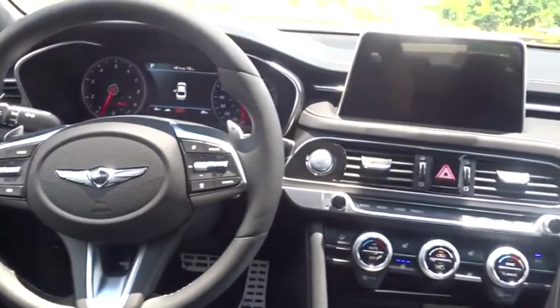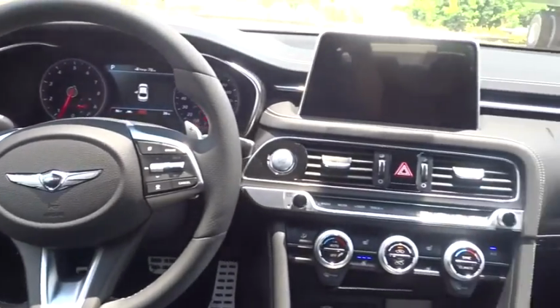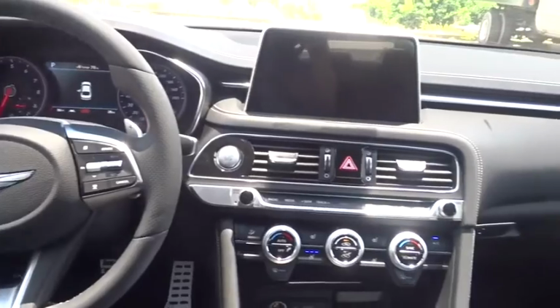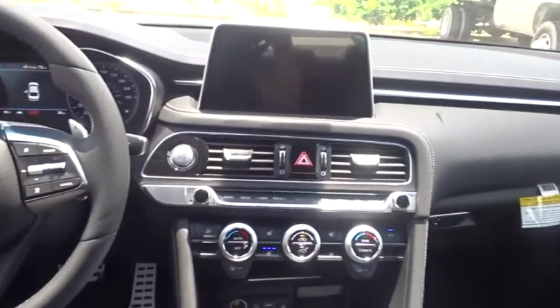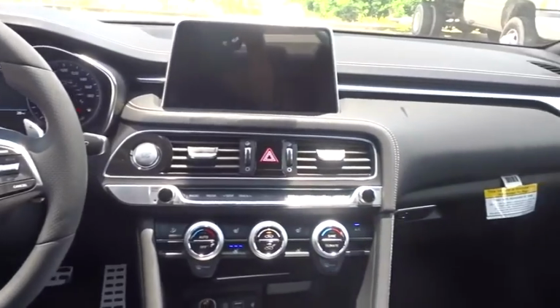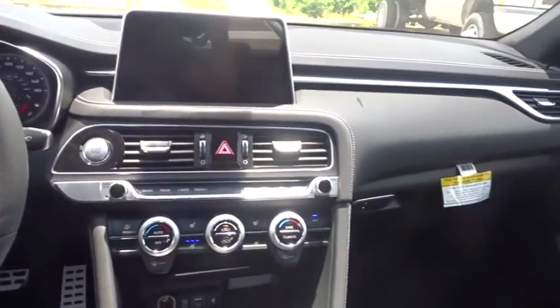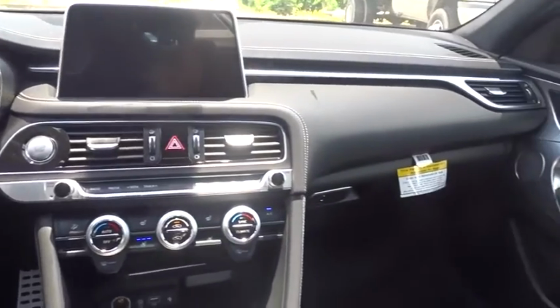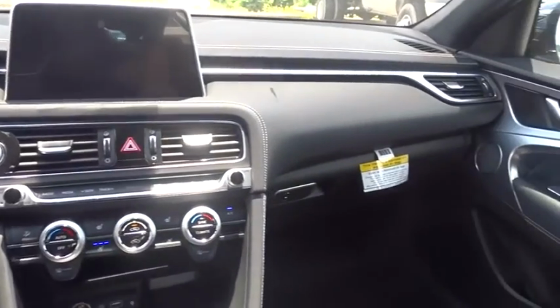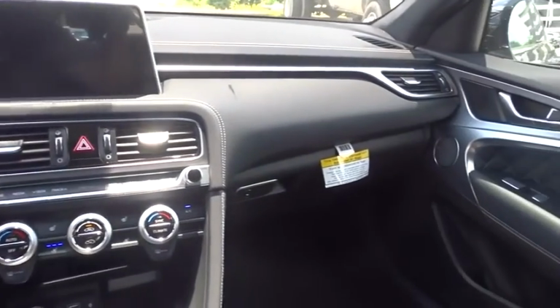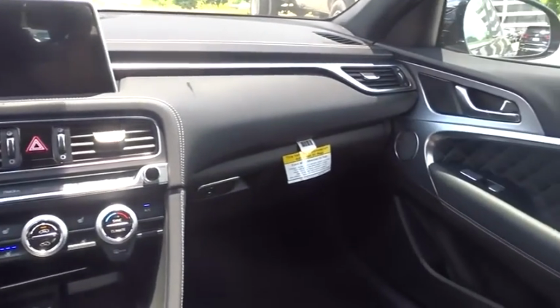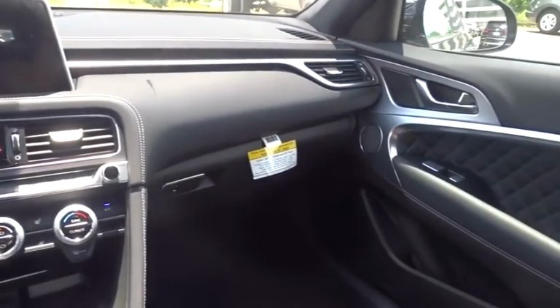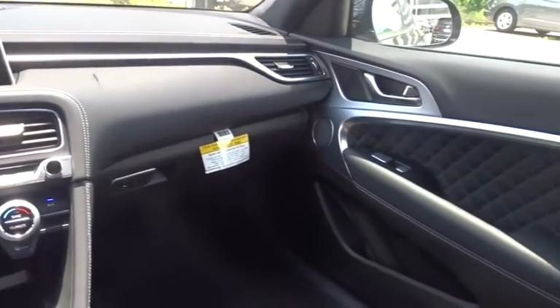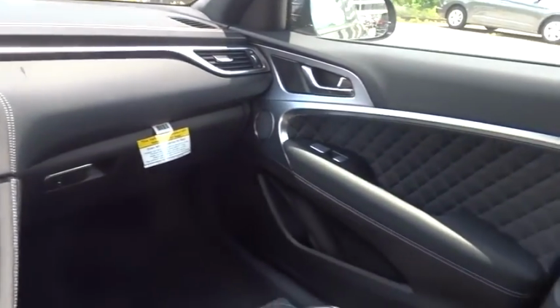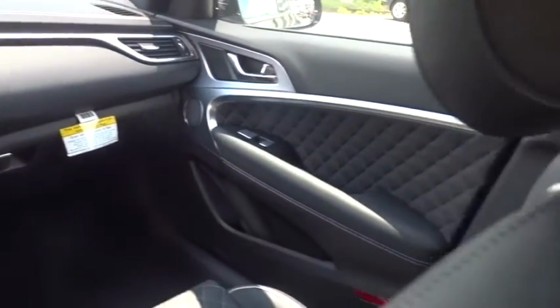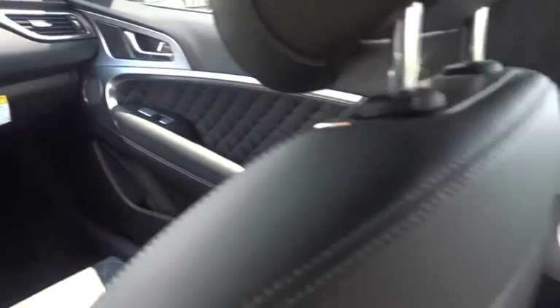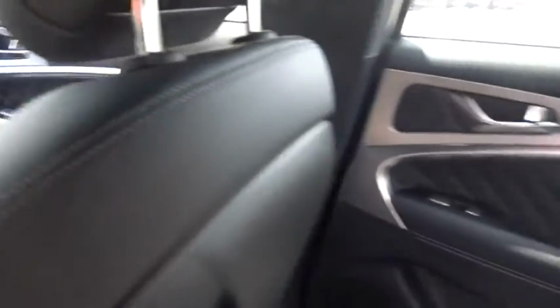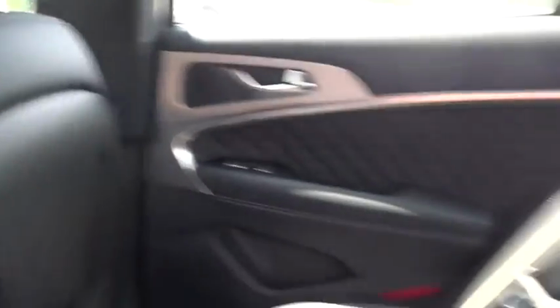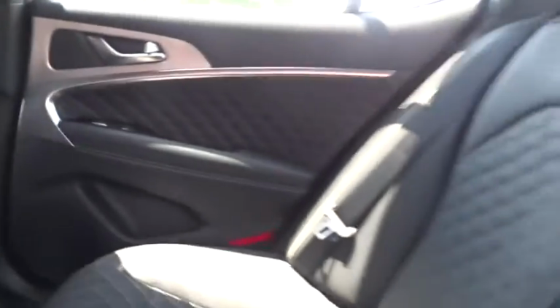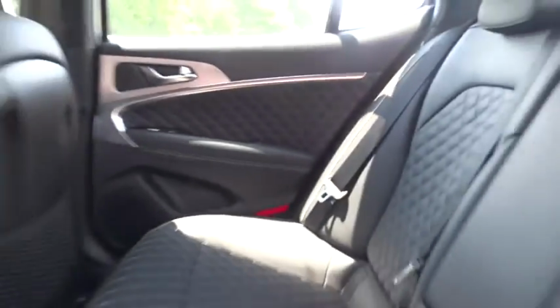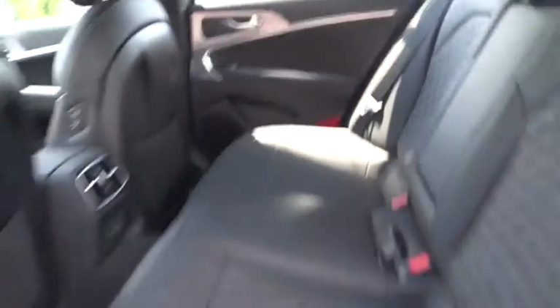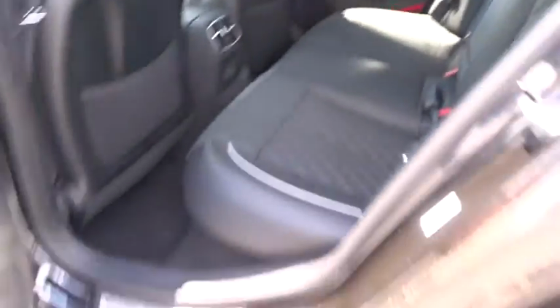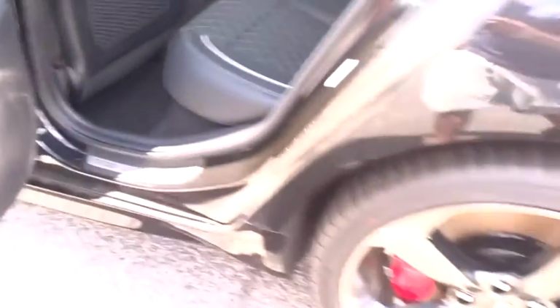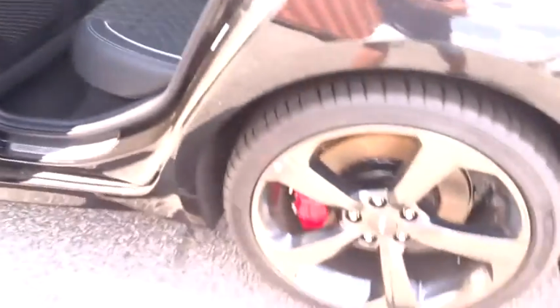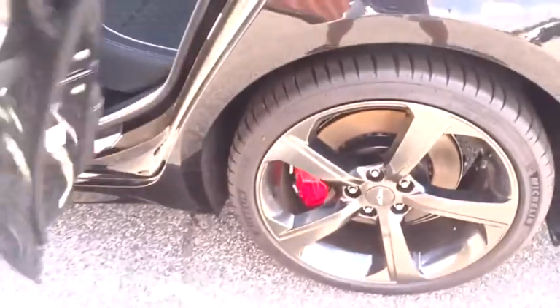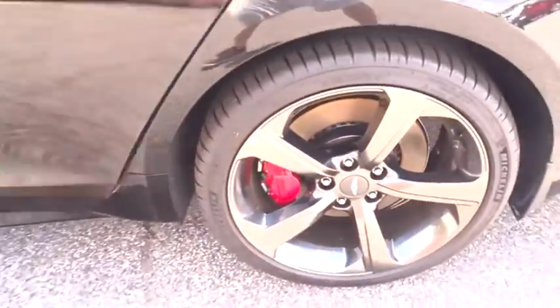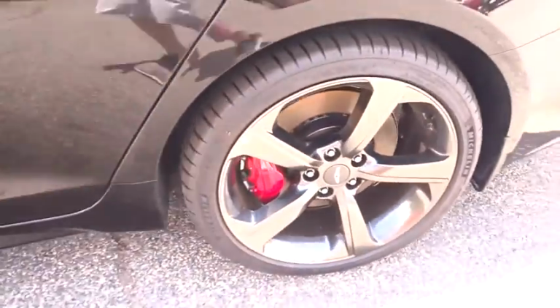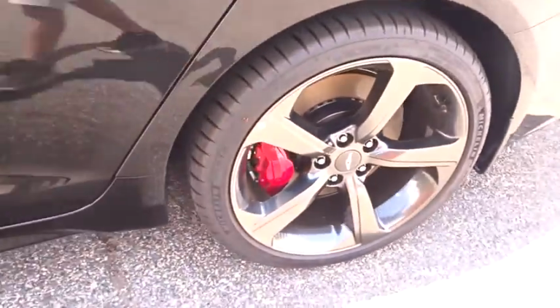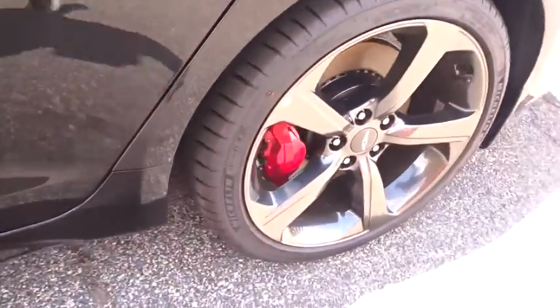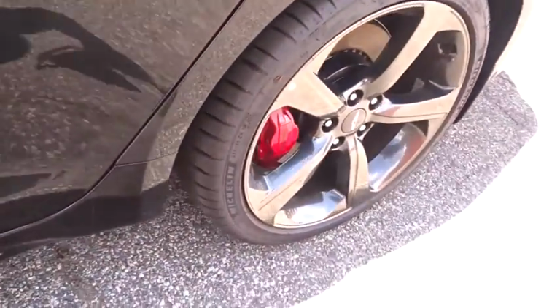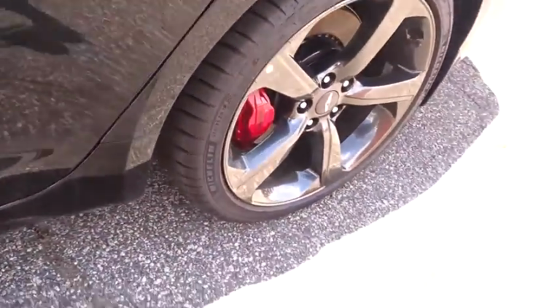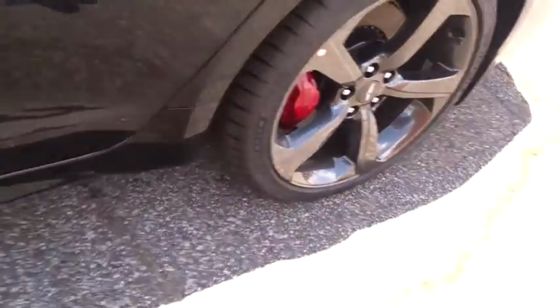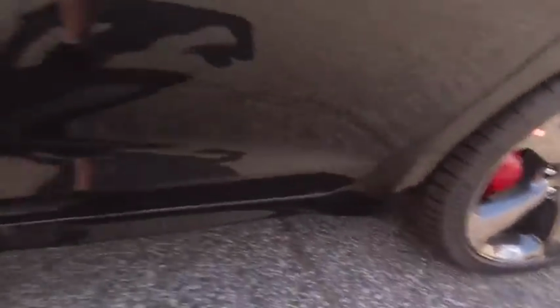Leather wrapped steering wheel, power steering, adjustable steering wheel, floor mats, aluminum wheels, four-wheel disc brakes, cruise control.